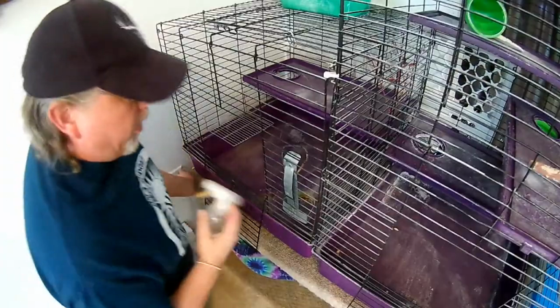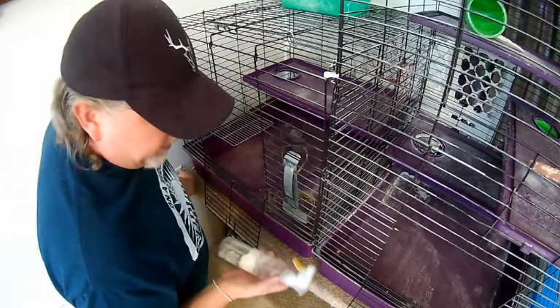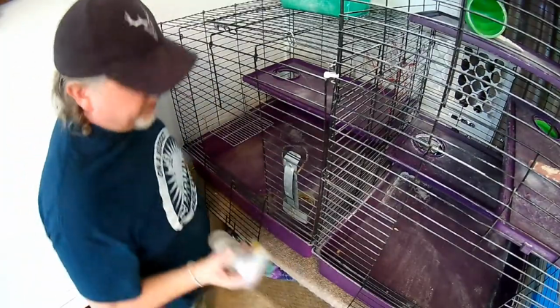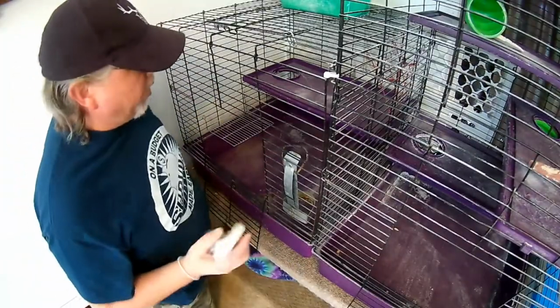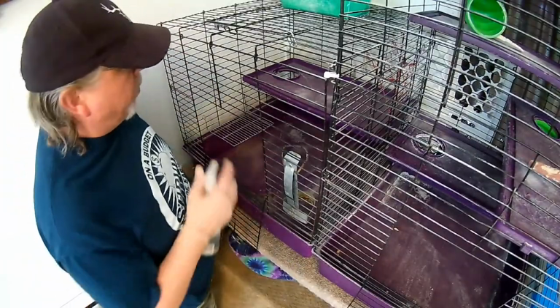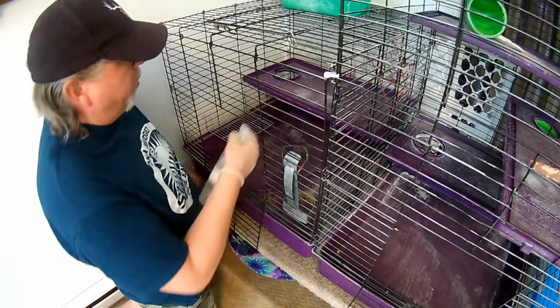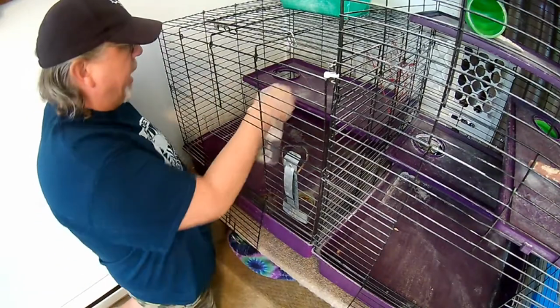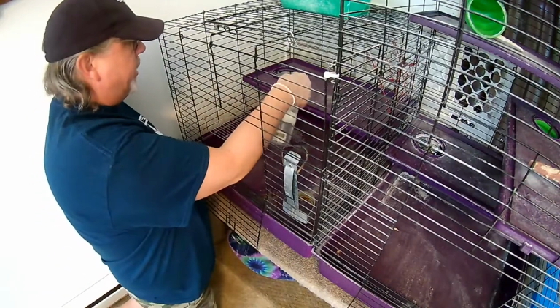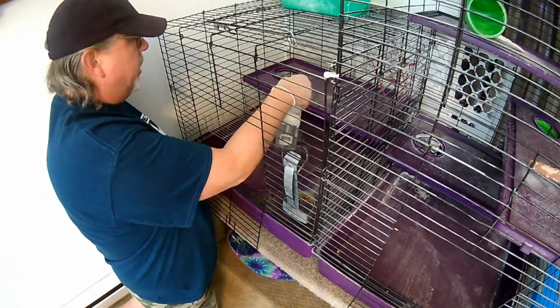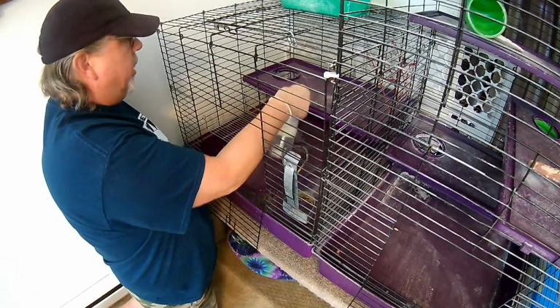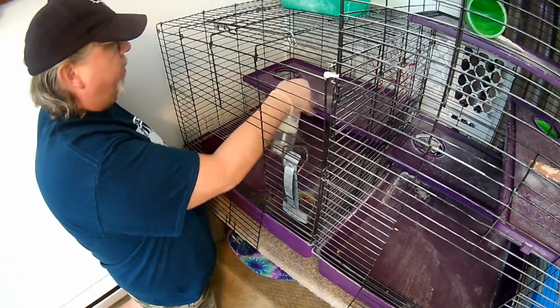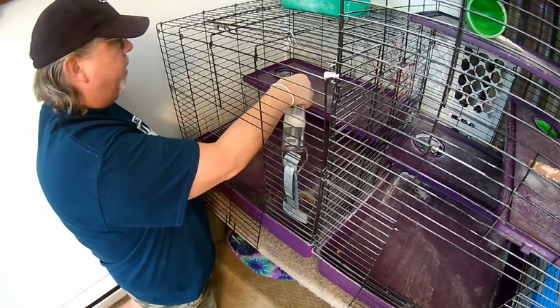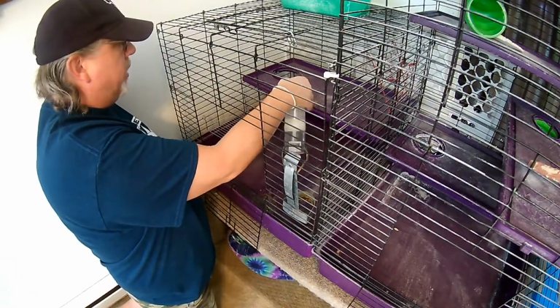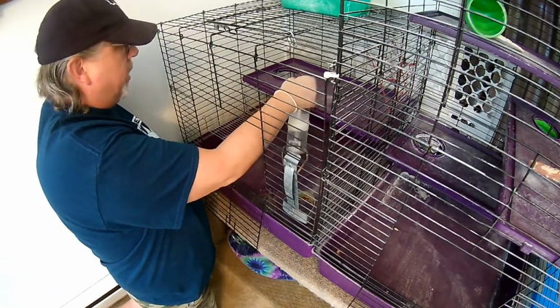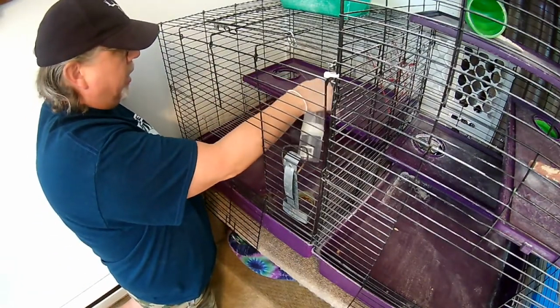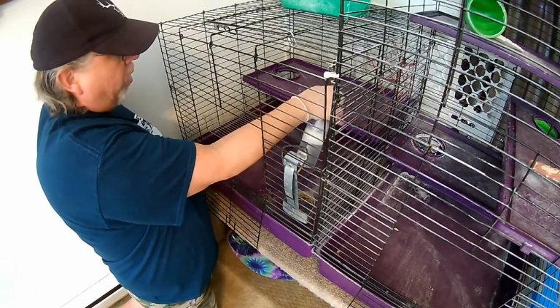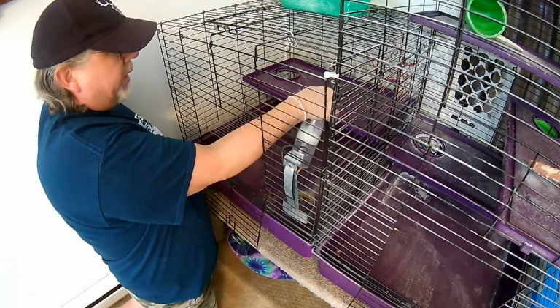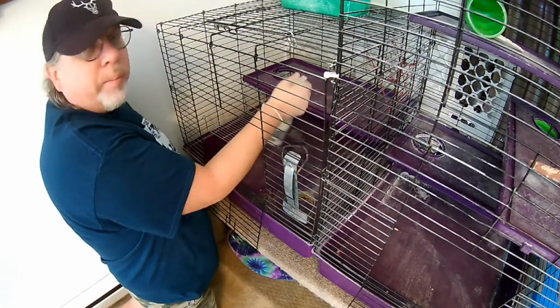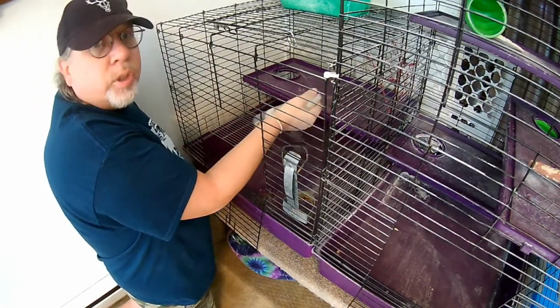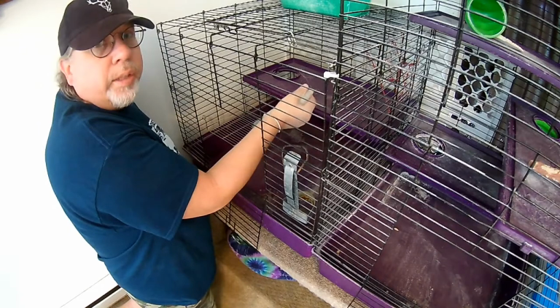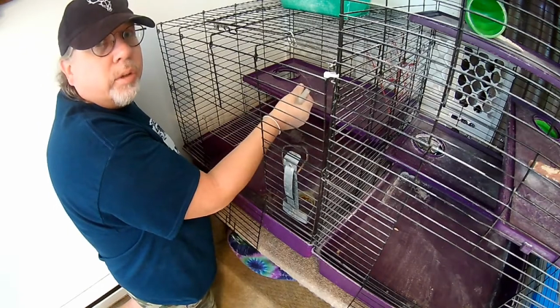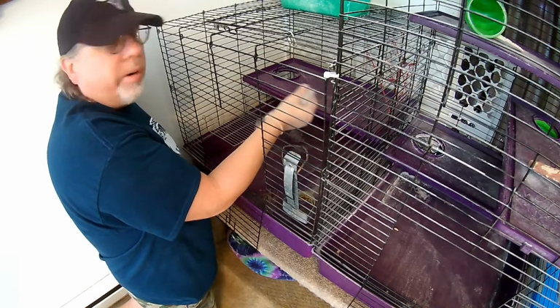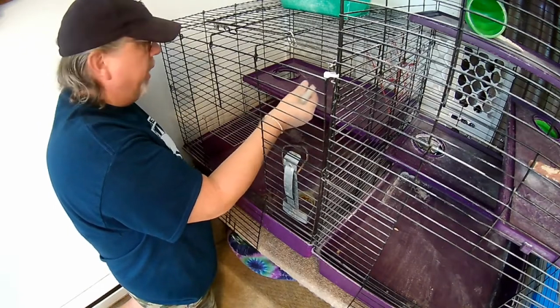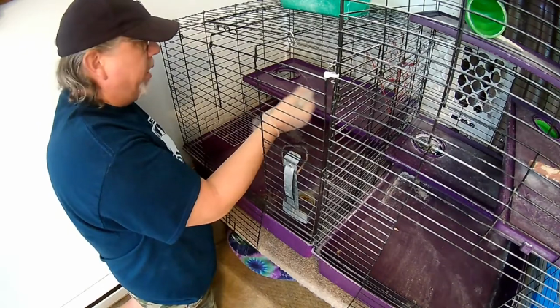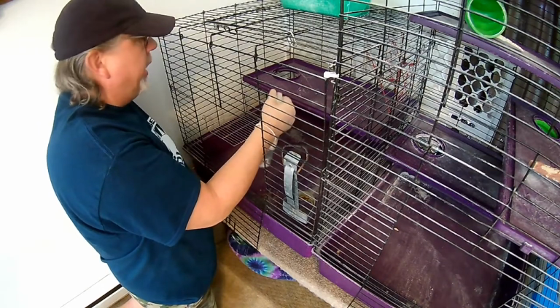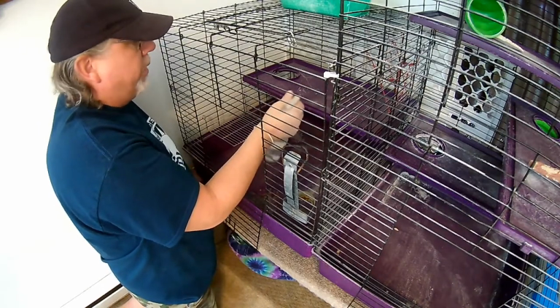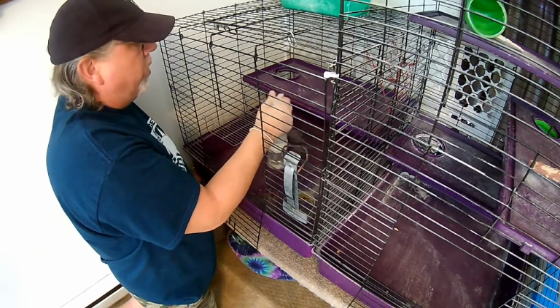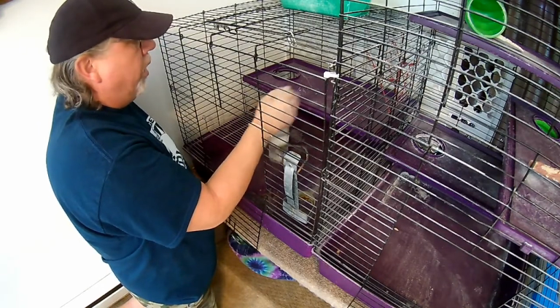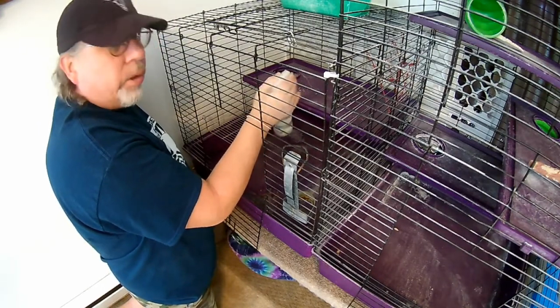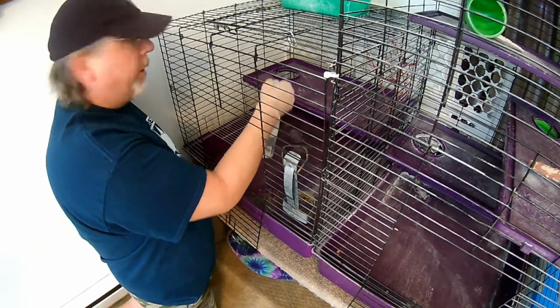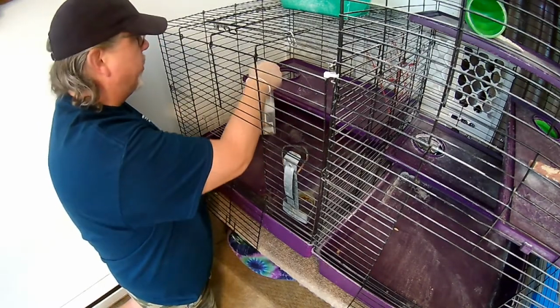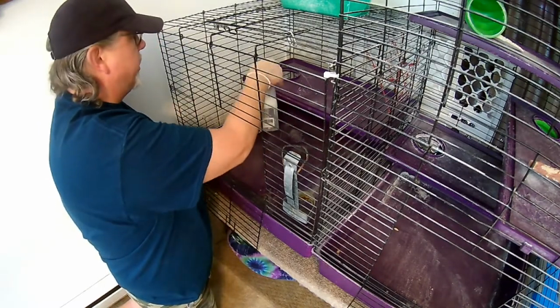This cage cleaner also works for bird cages. And if you have dogs and you put them in those crates, carrying crates, or carrying cases, or whatever you call them, you can also clean those with this.